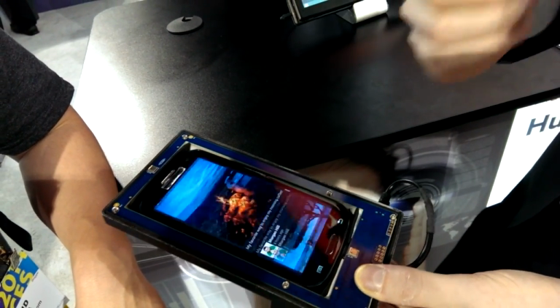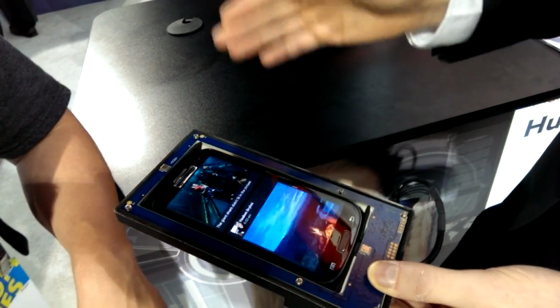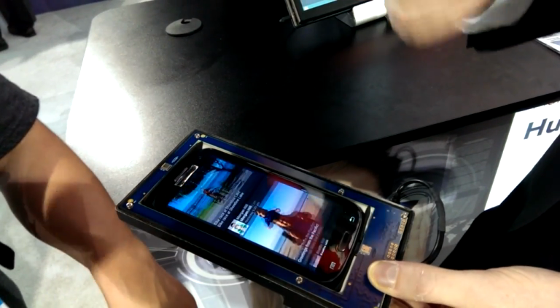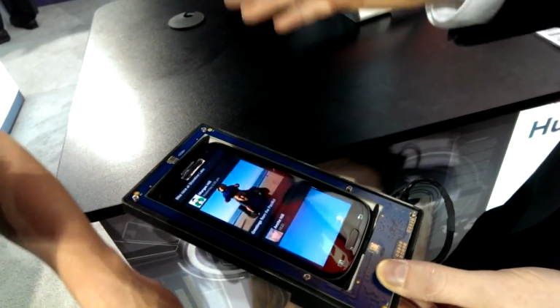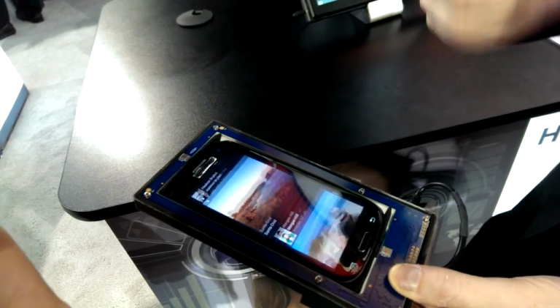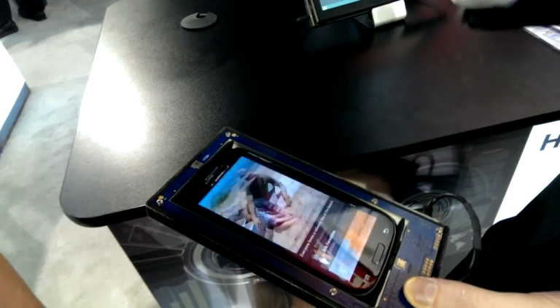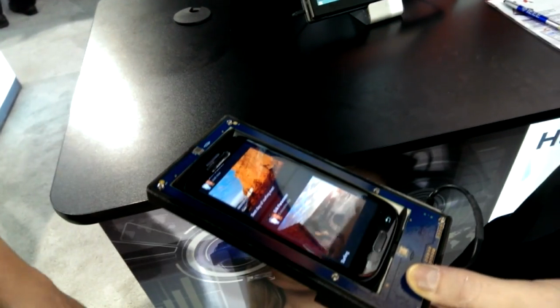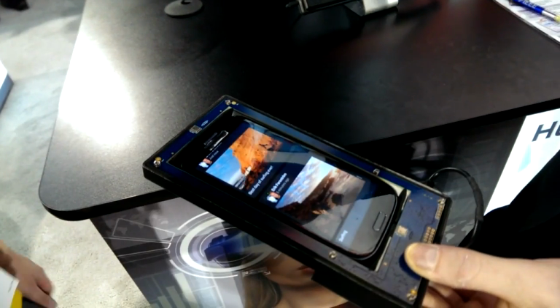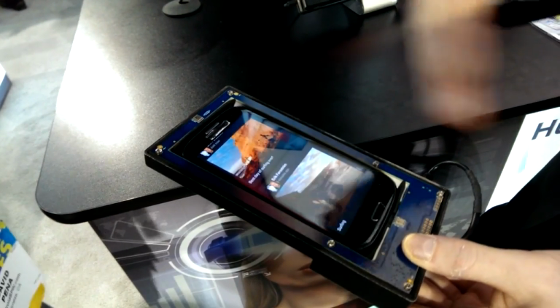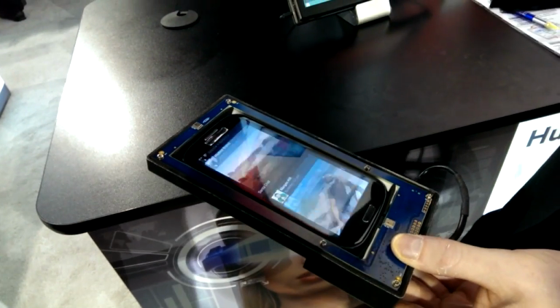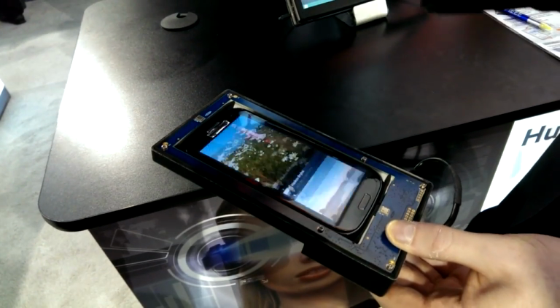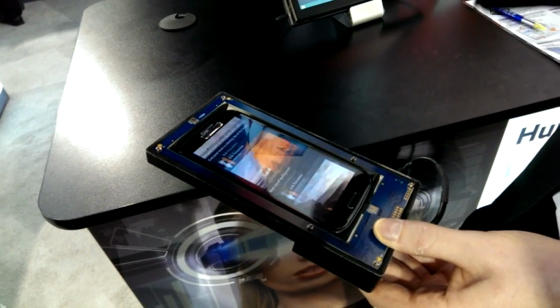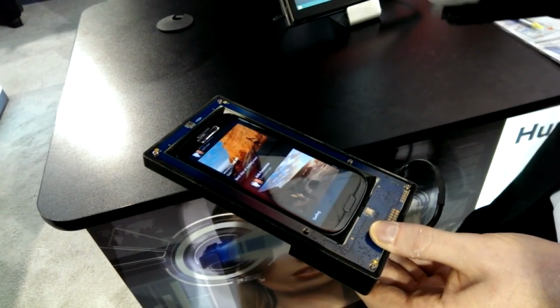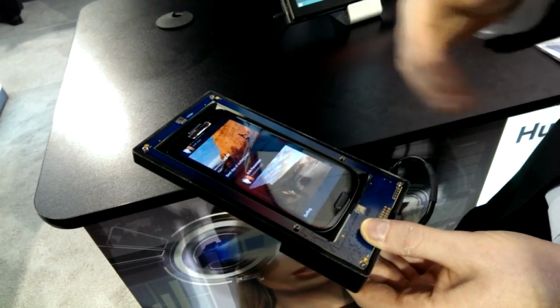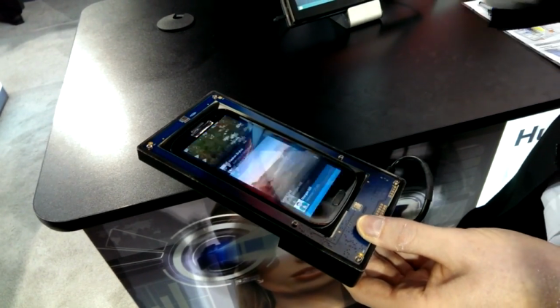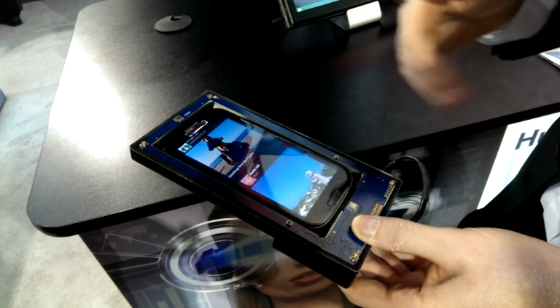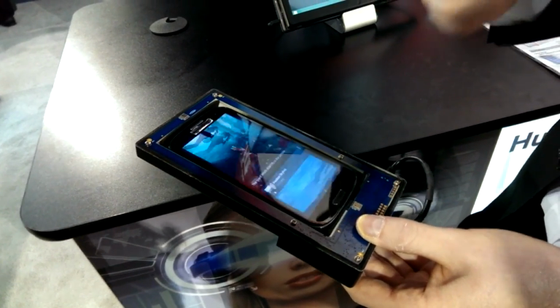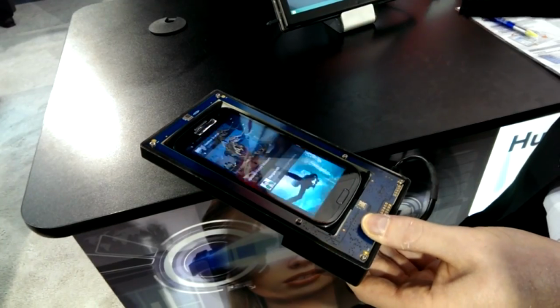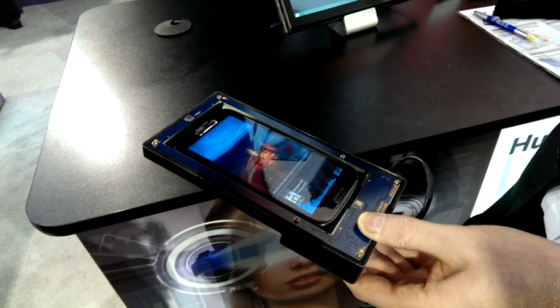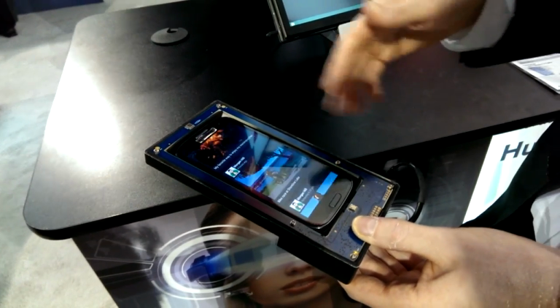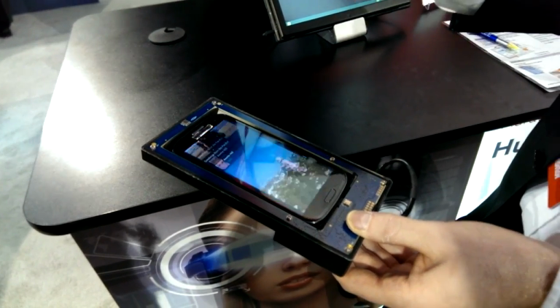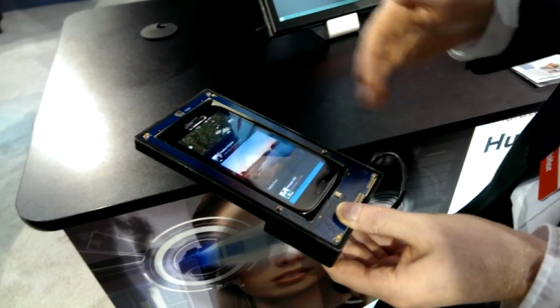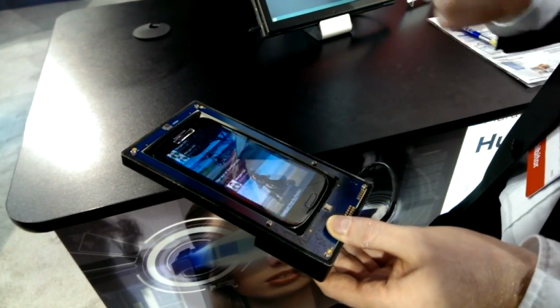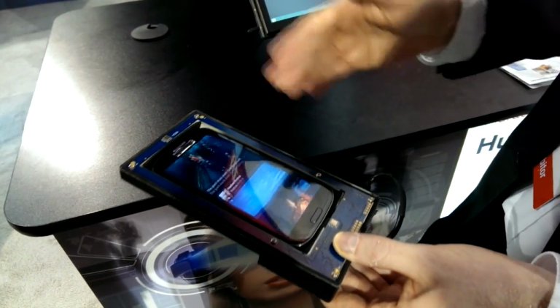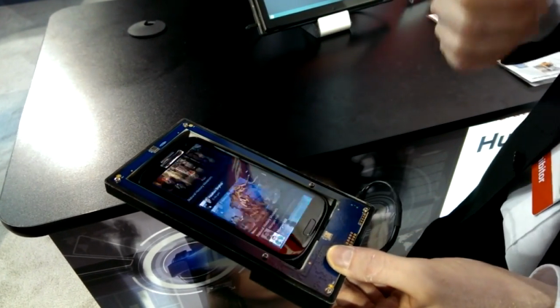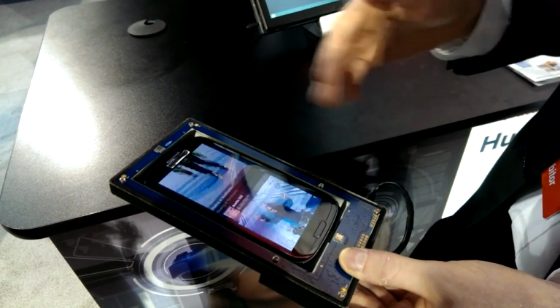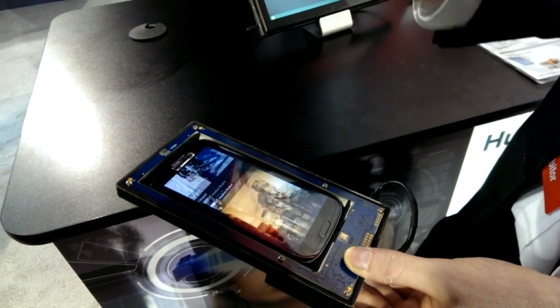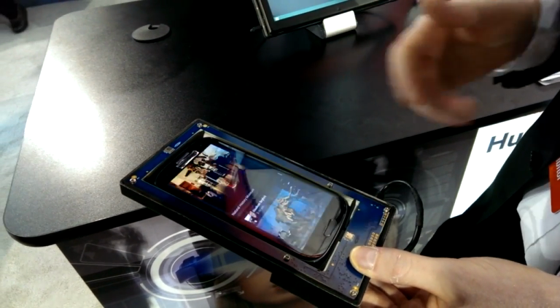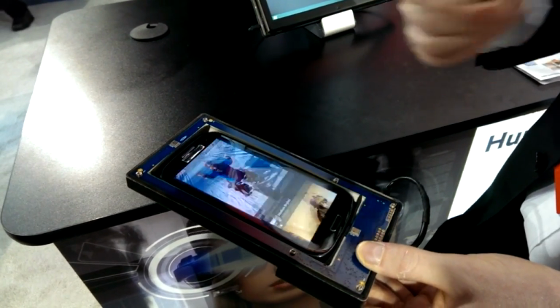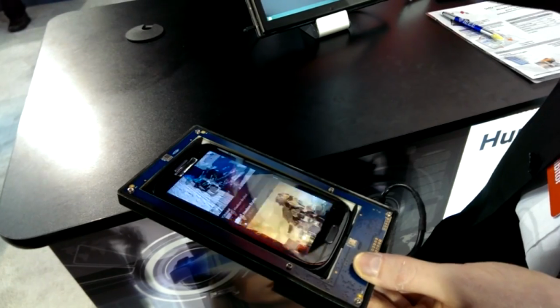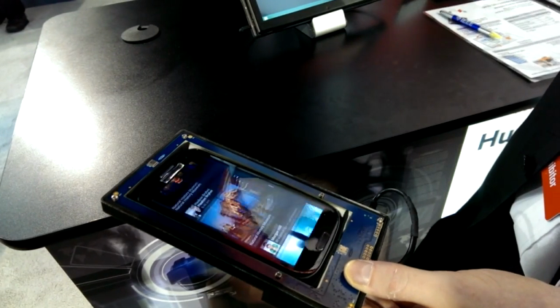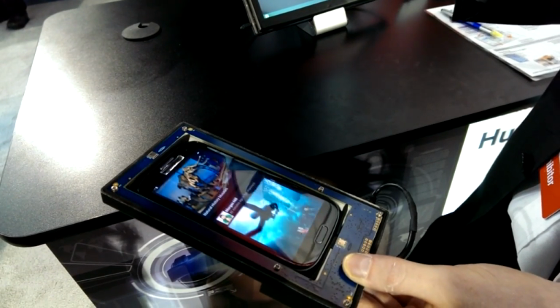It makes you feel like a Jedi. It feels good, it's simple to do, it's really cool. And as I said, the power consumption is low.